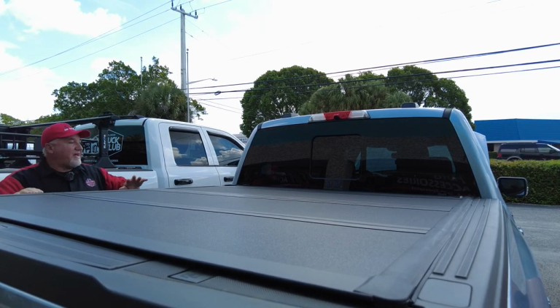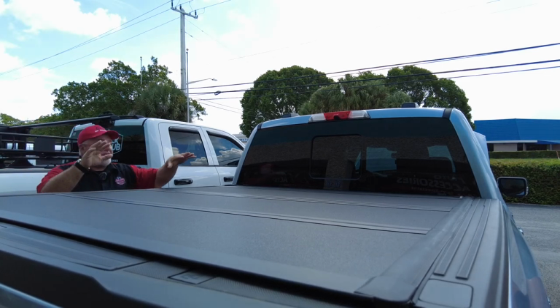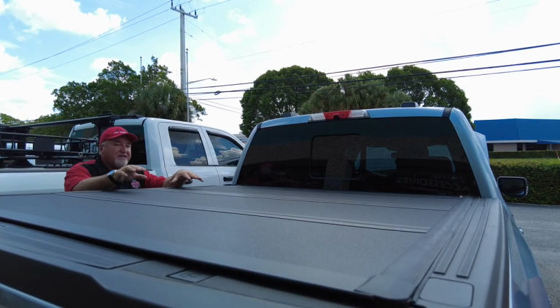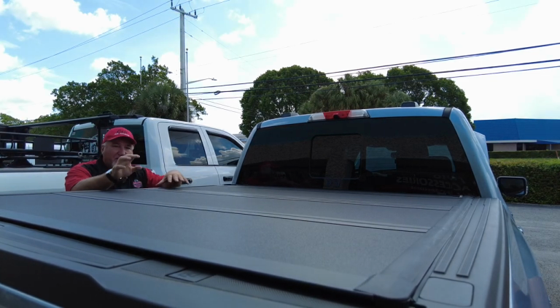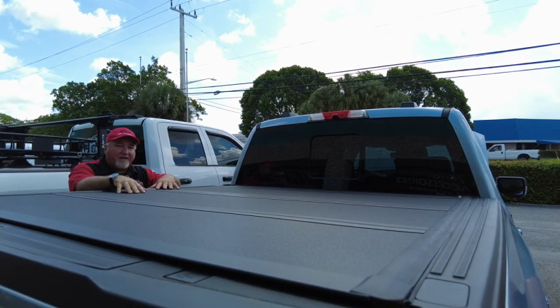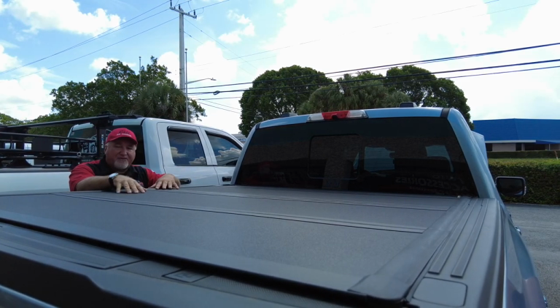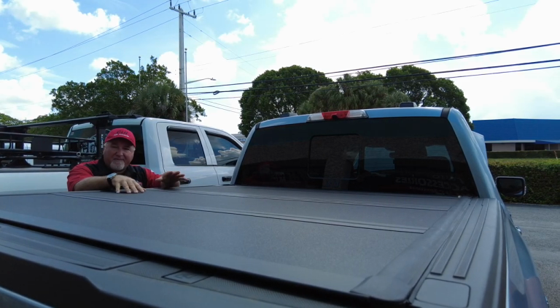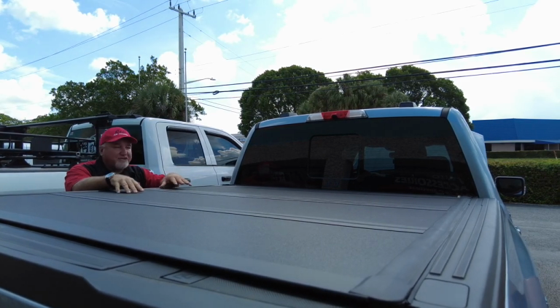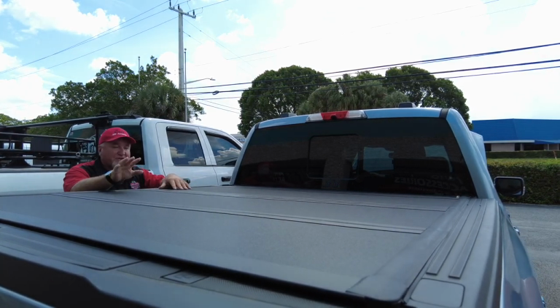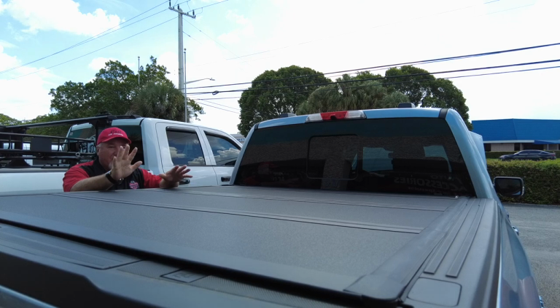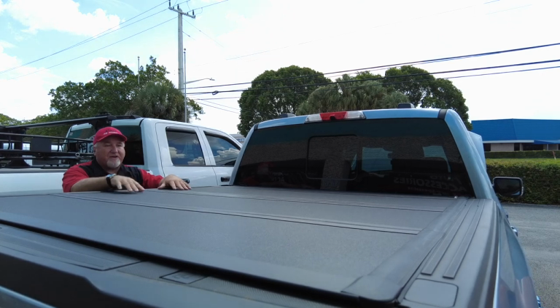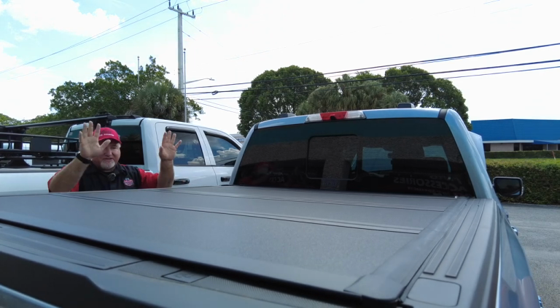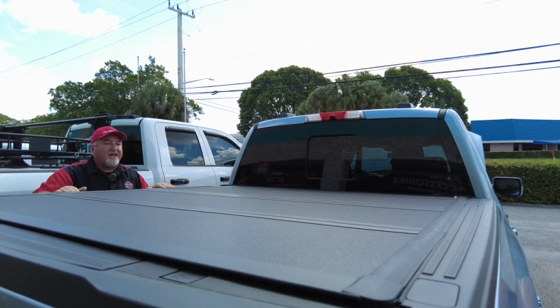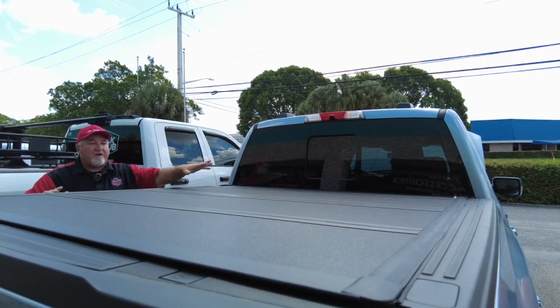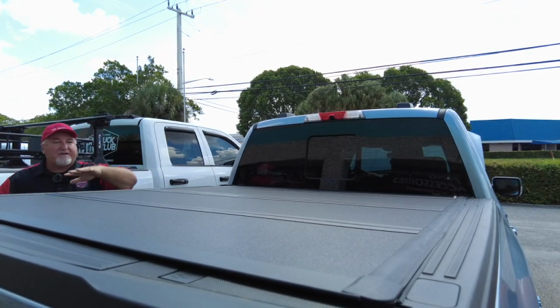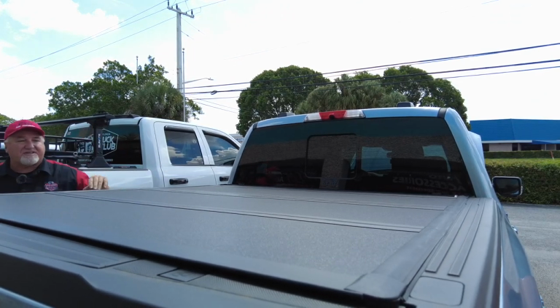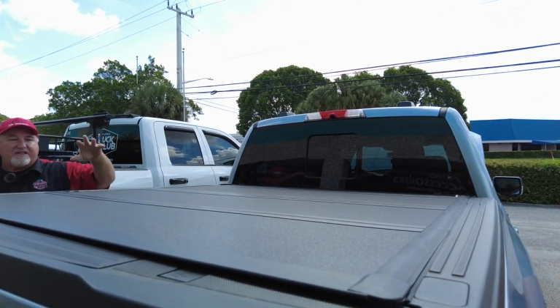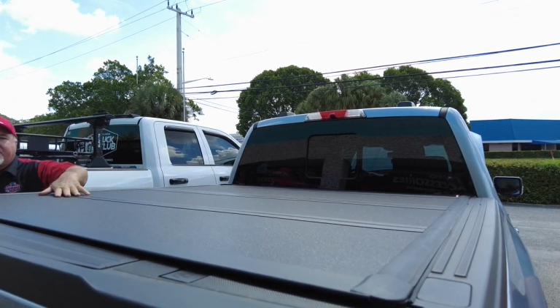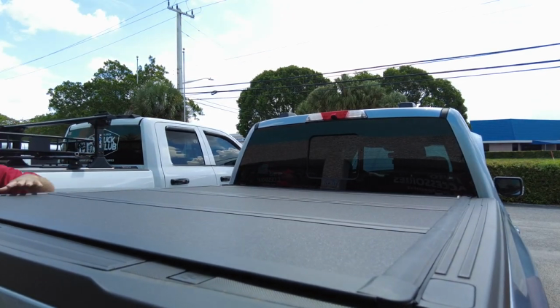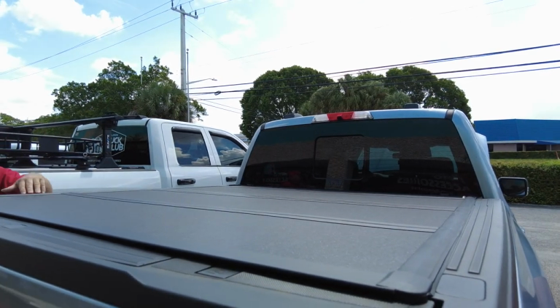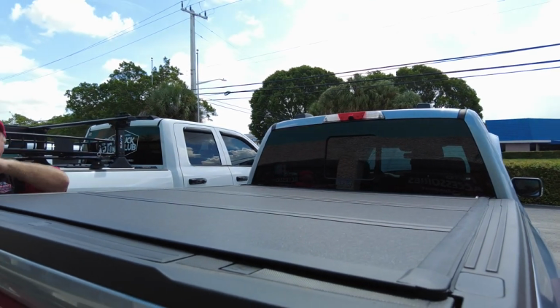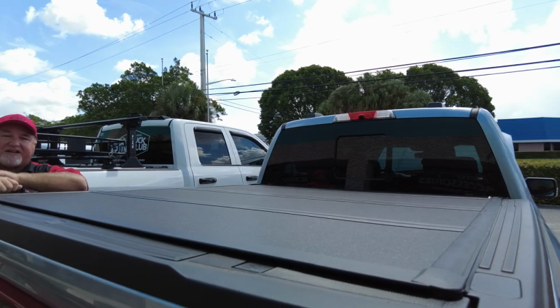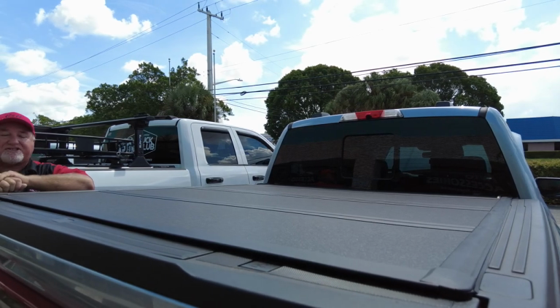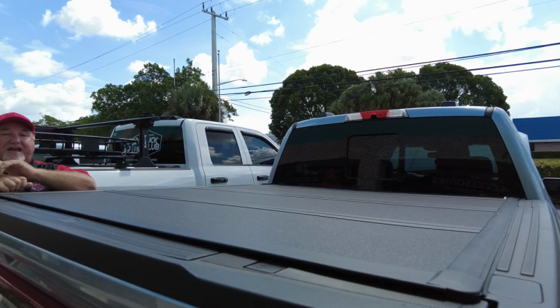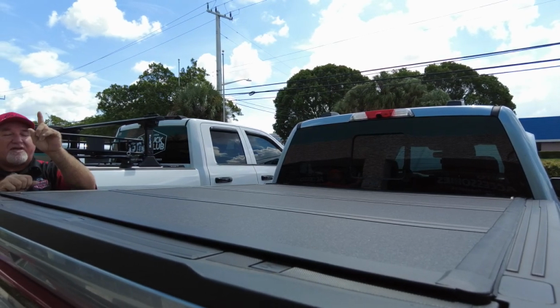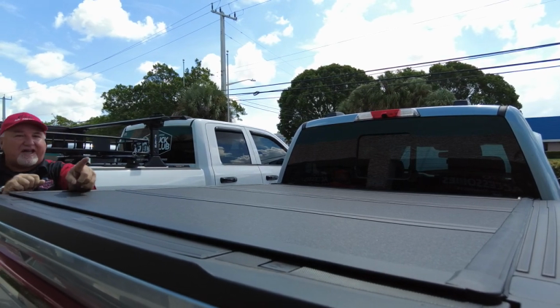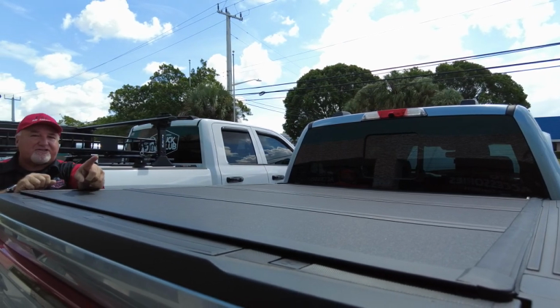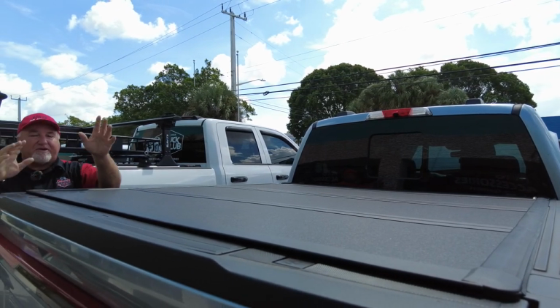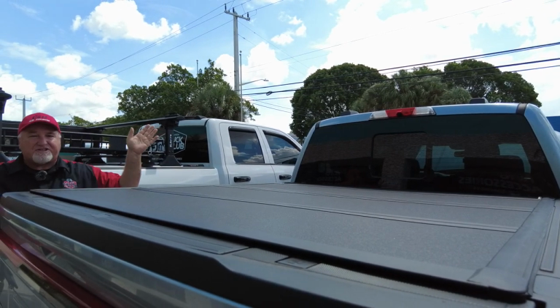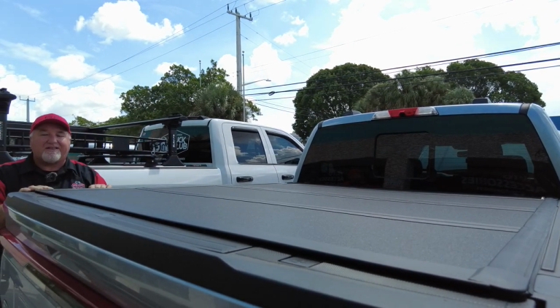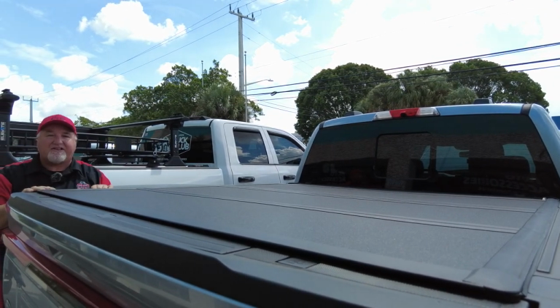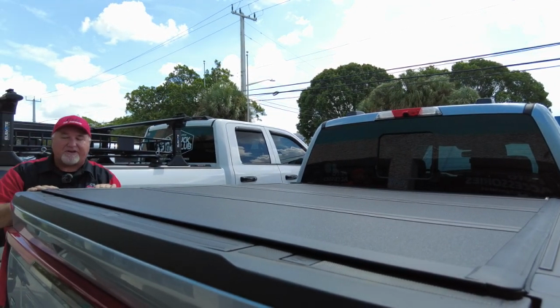Again, this is the BAKFlip MX4 by BAK Industries with a five-year warranty that goes to ten, and a 400-pound capacity — on the Ford Lightning. I'm Chris with CNH Auto Accessories. Like and subscribe, we do appreciate that. Thank you so much.